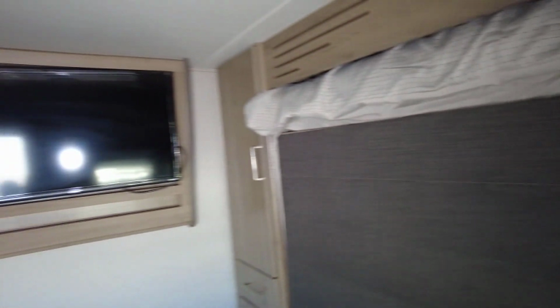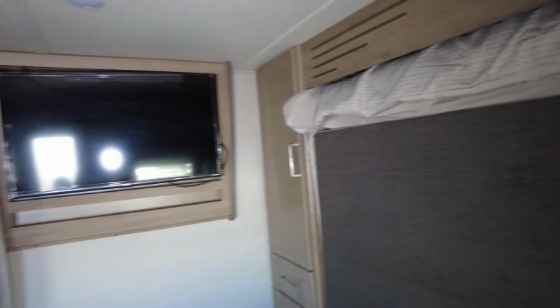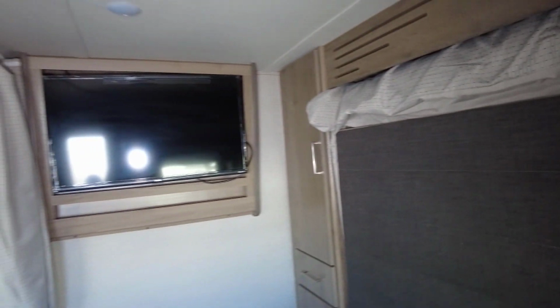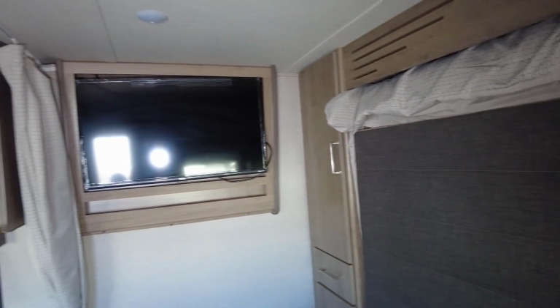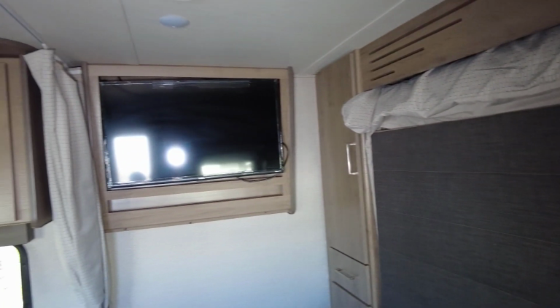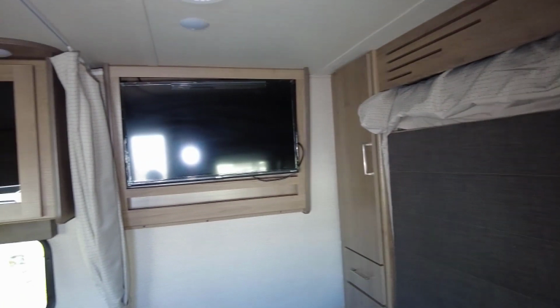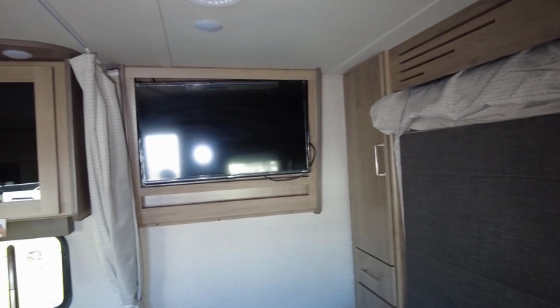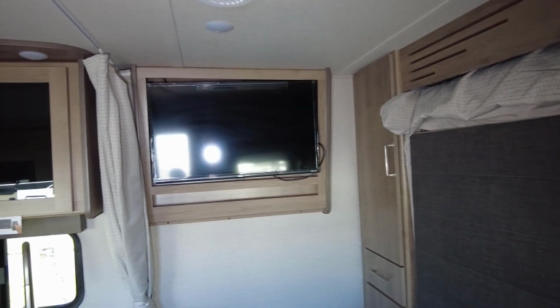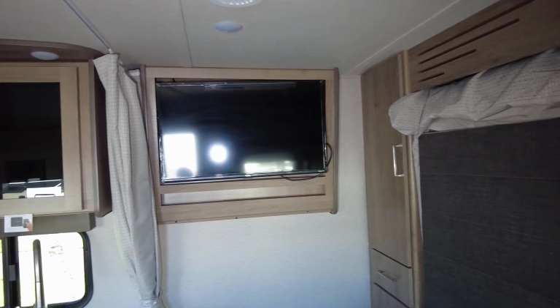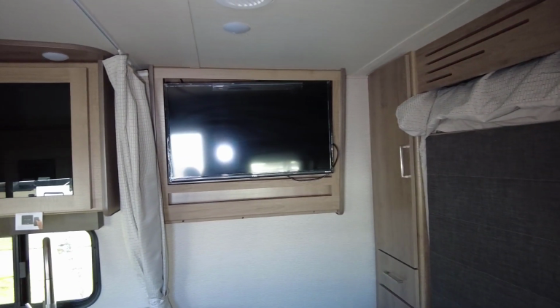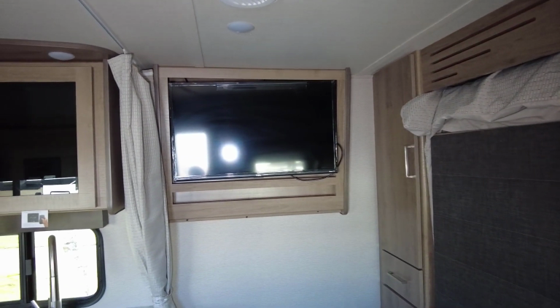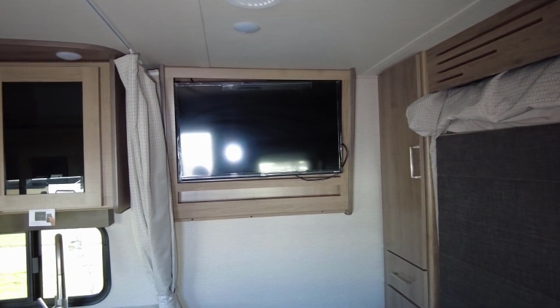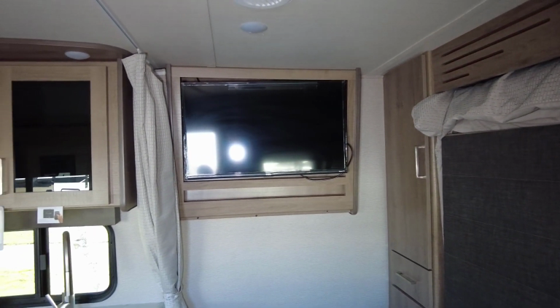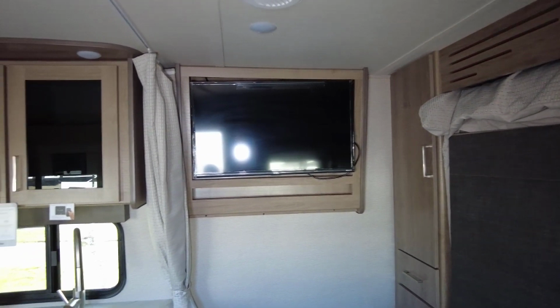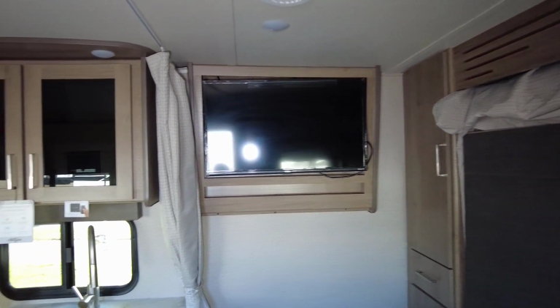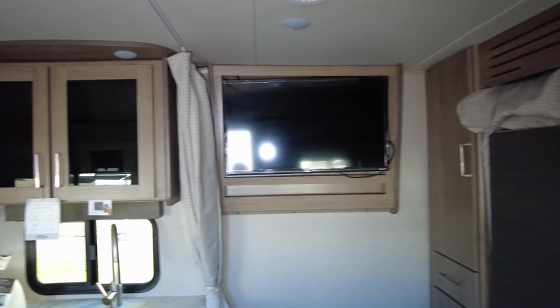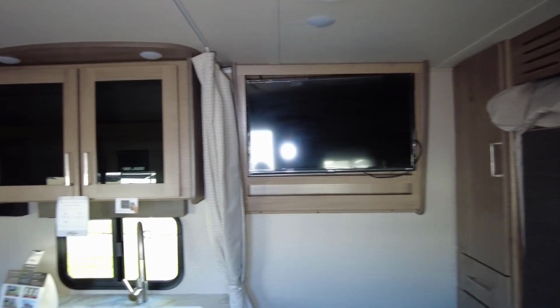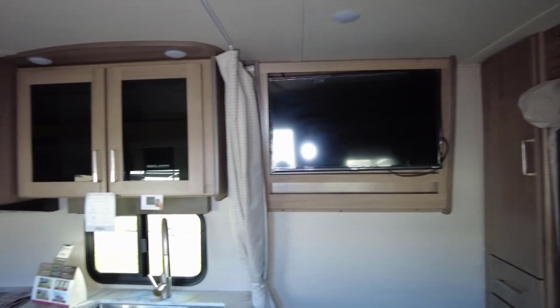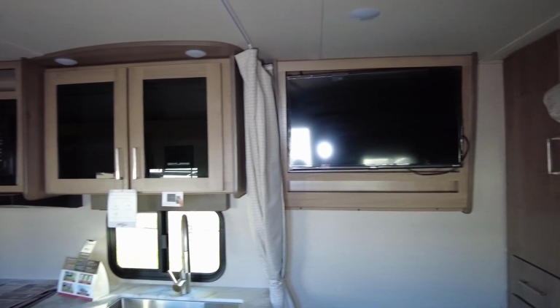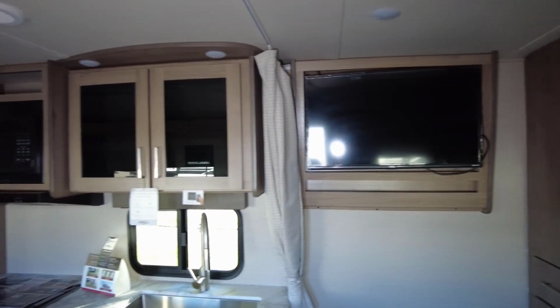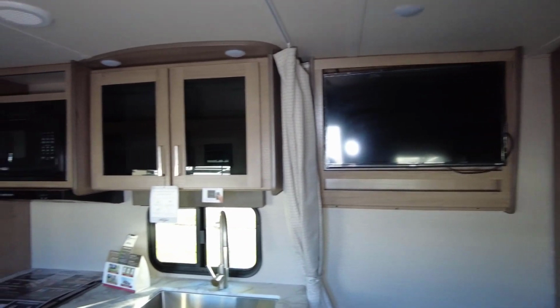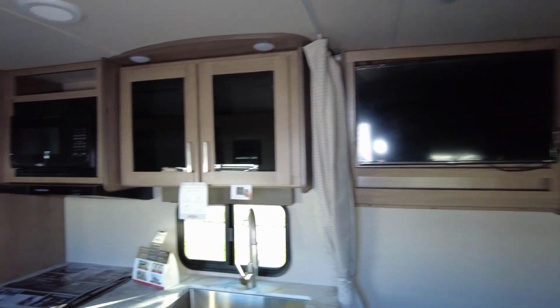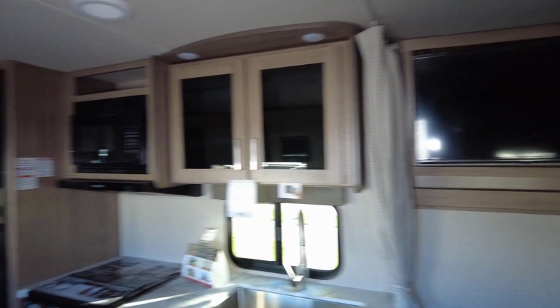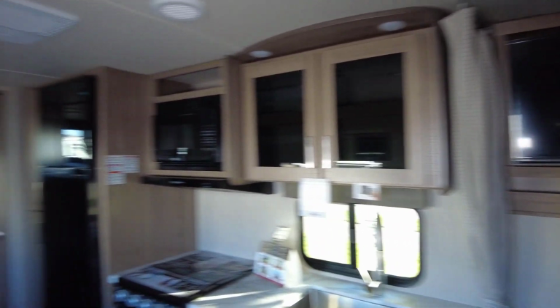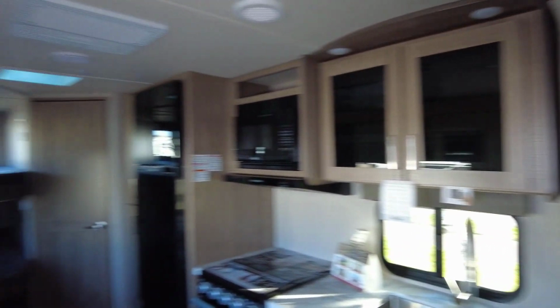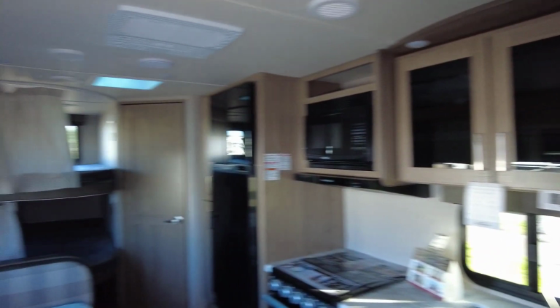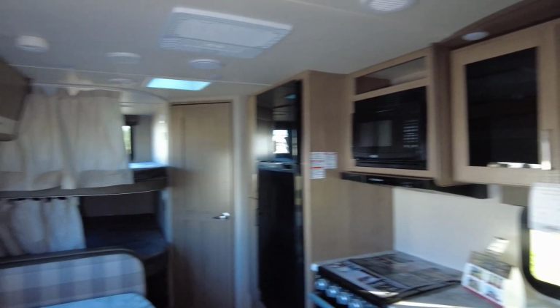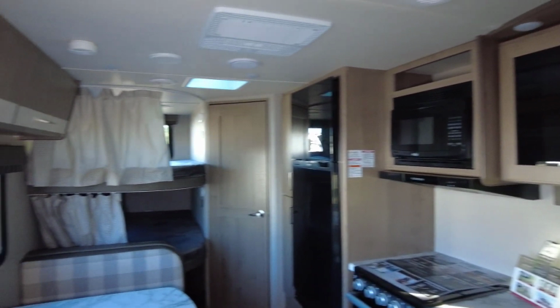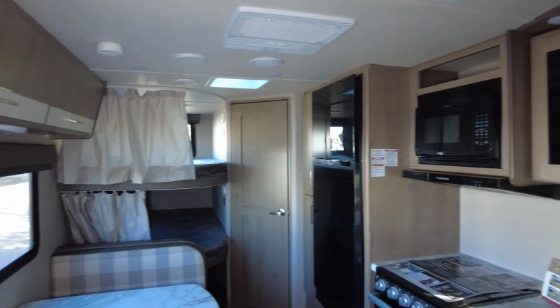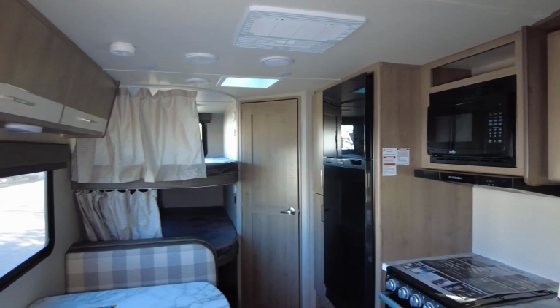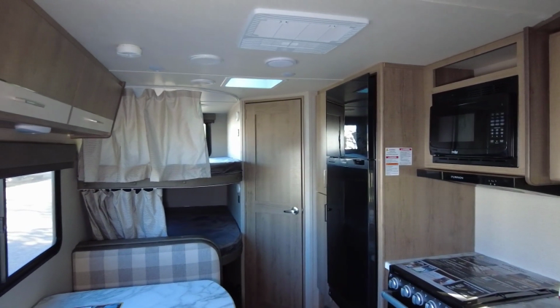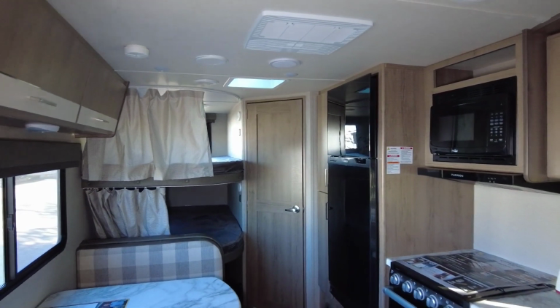You've got your TV mounted out to the side there — of course on a swivel — so you can get range of motion from the bed up front or the bunks in the back.